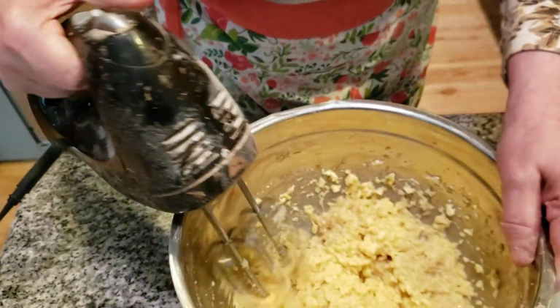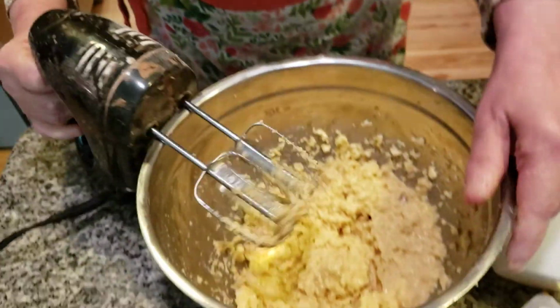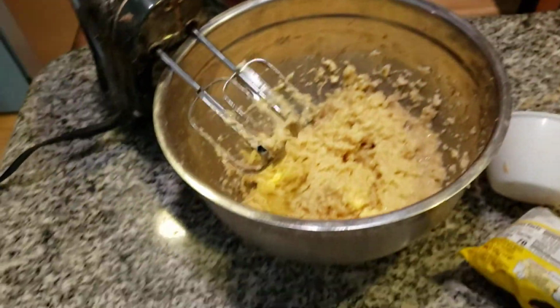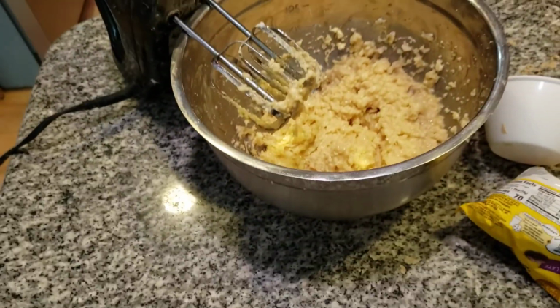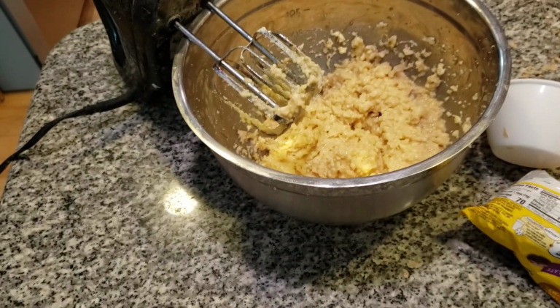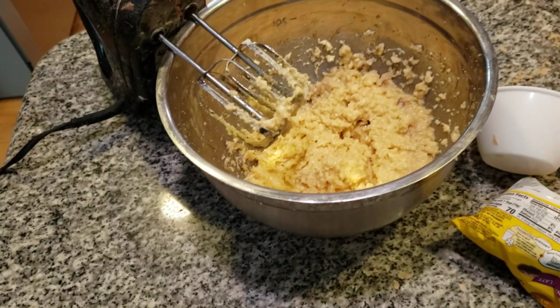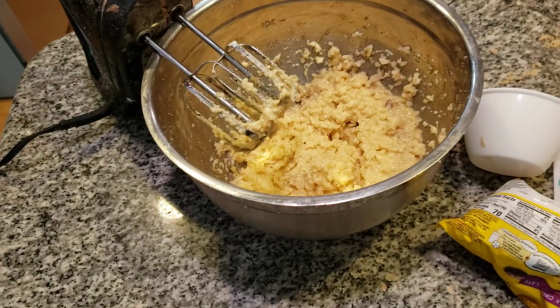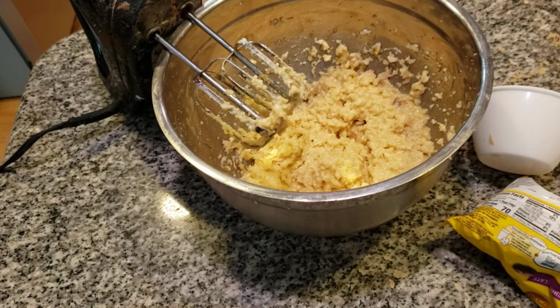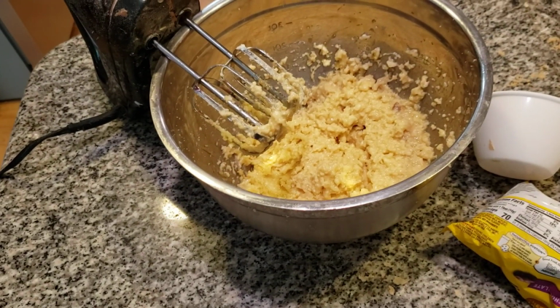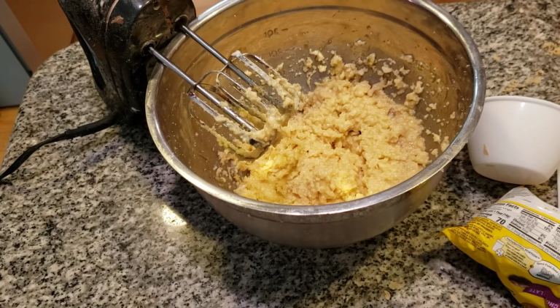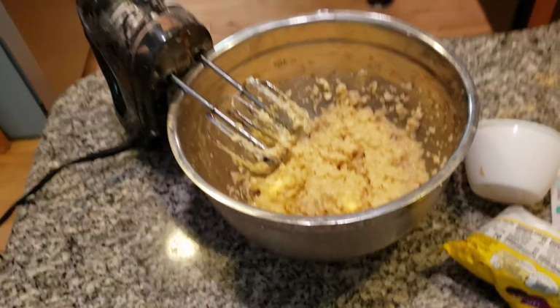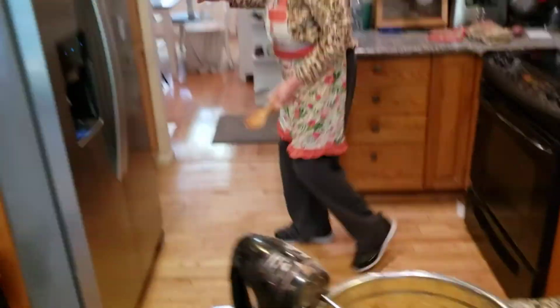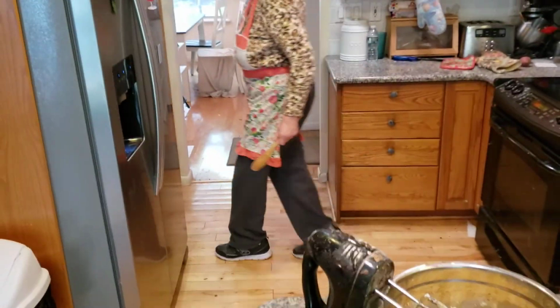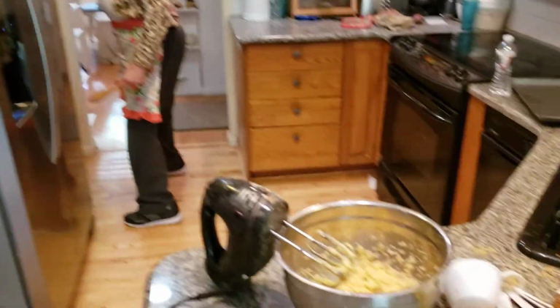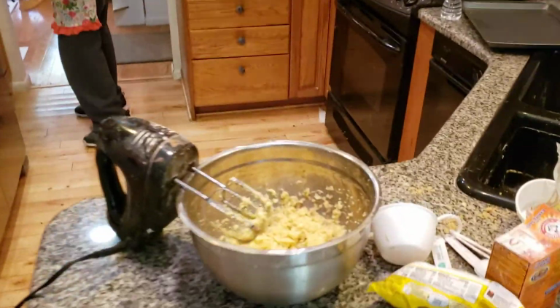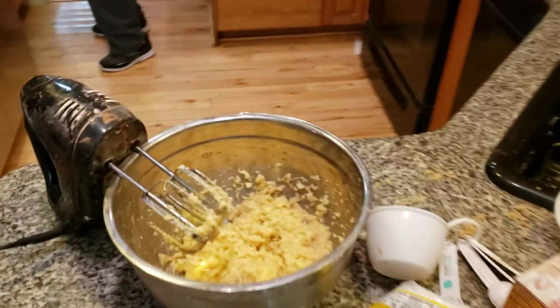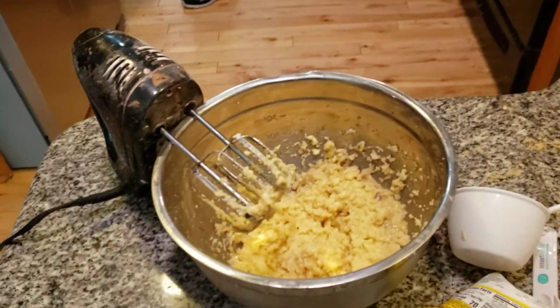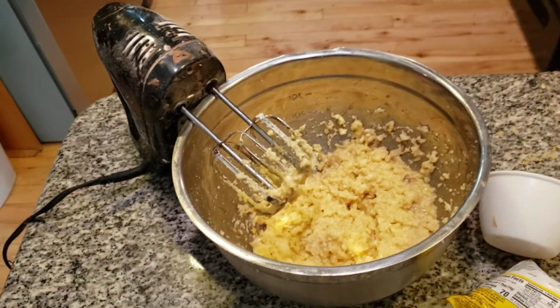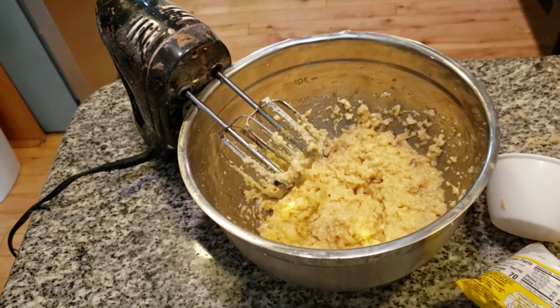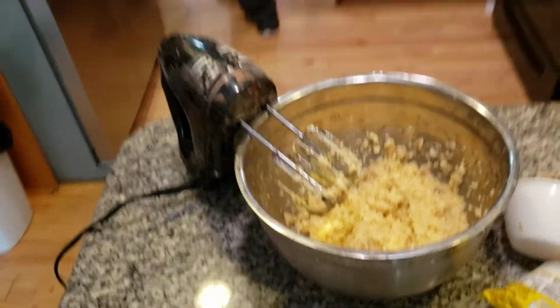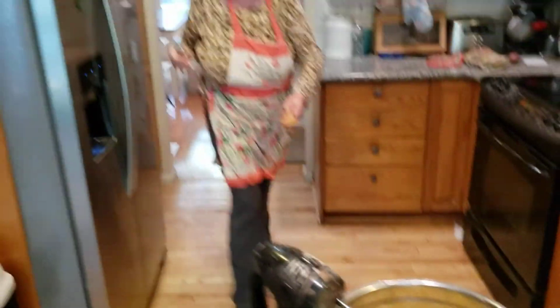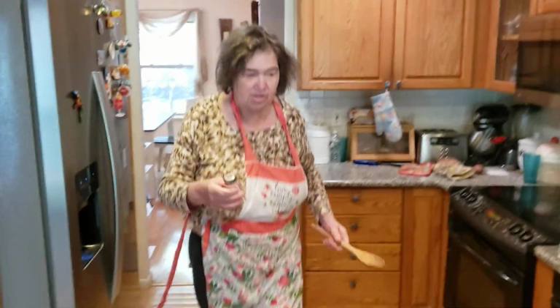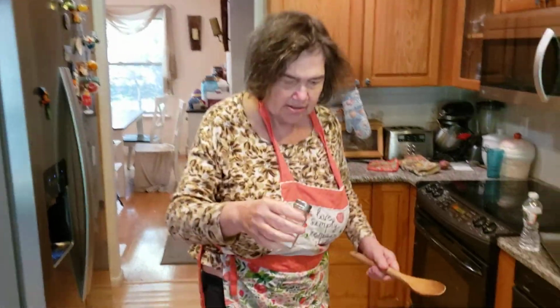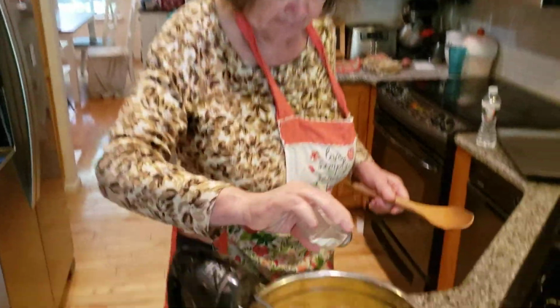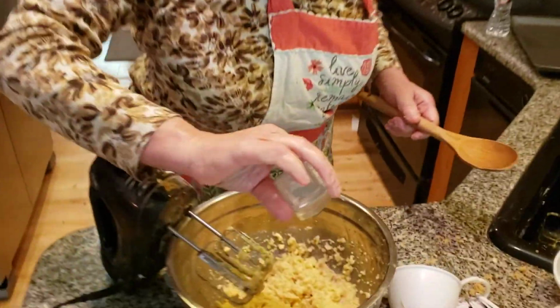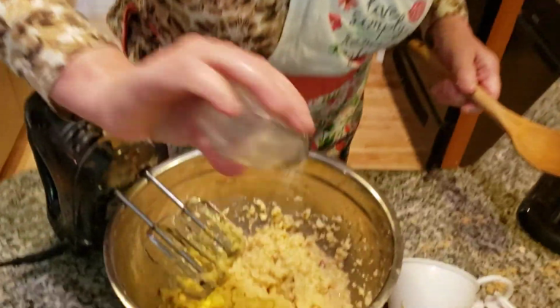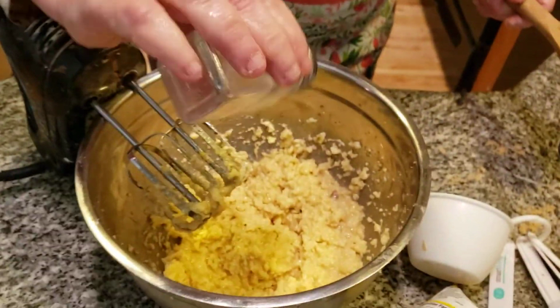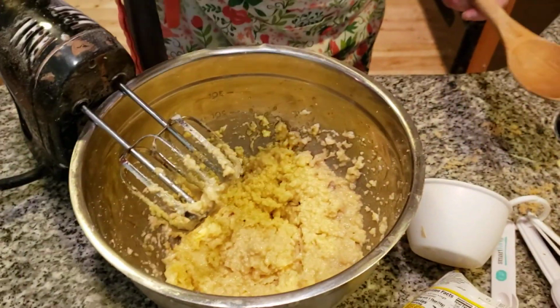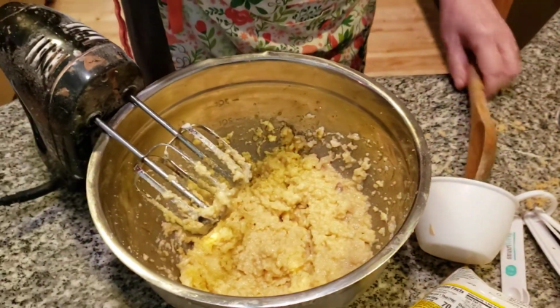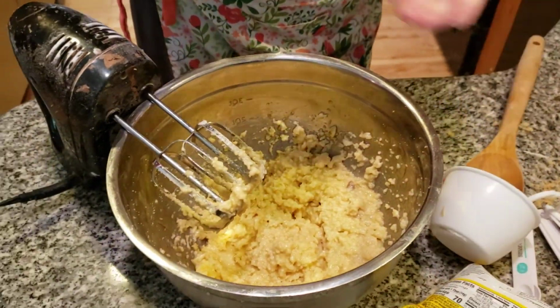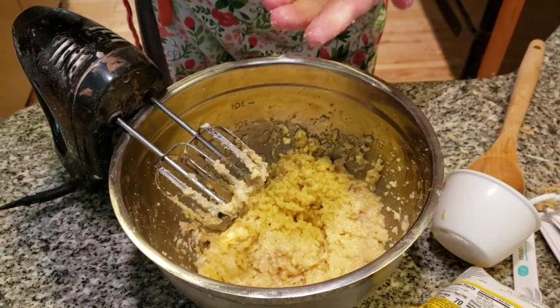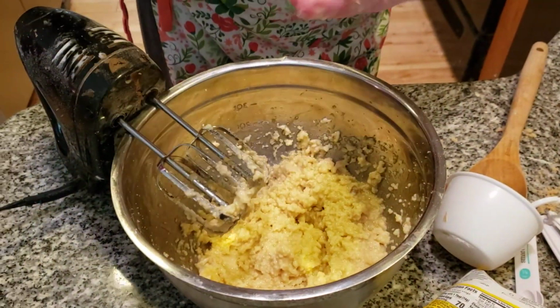Now the next thing I need to do is get my wooden spoon. My grandmother always swore by using a wooden spoon when she made cookies, and she made them very good. I also want to add in some salt — just a little bit of salt, that's all we need.